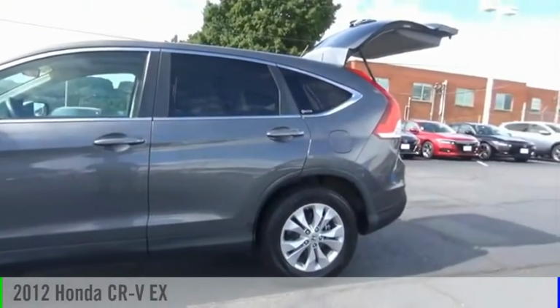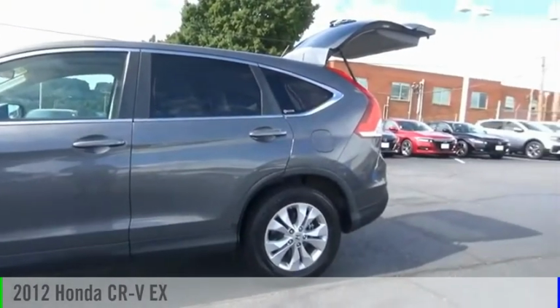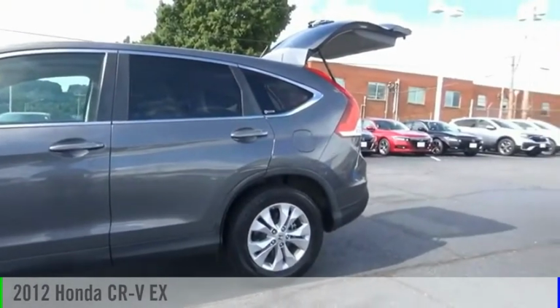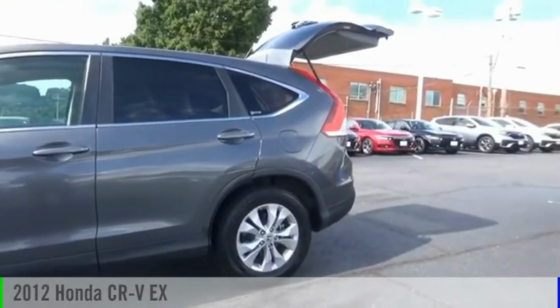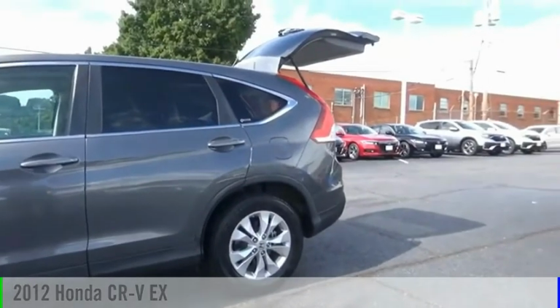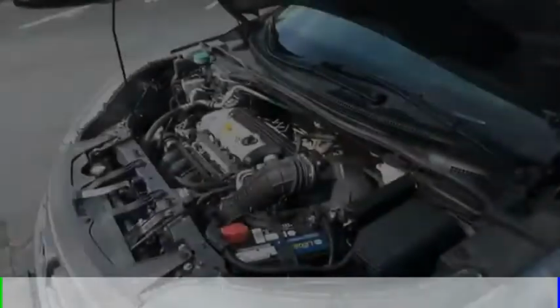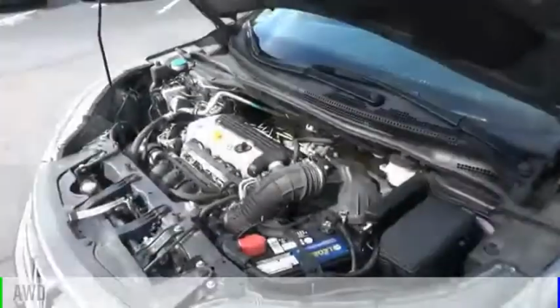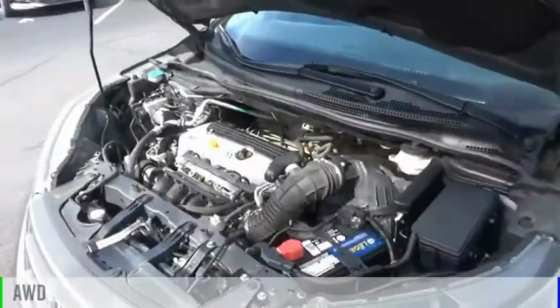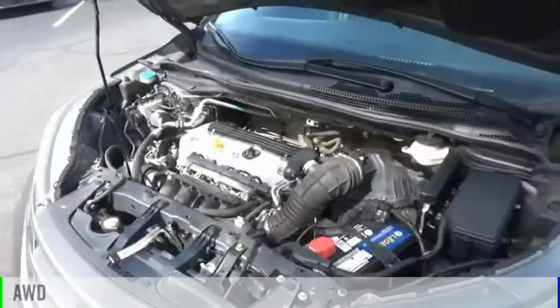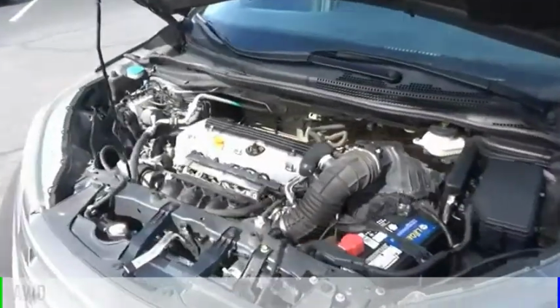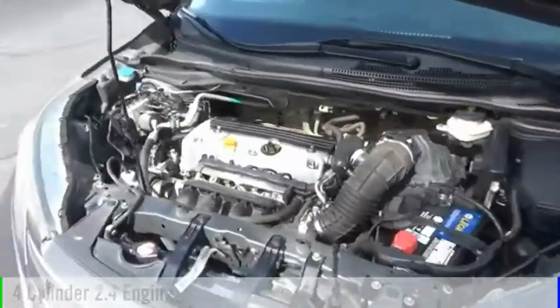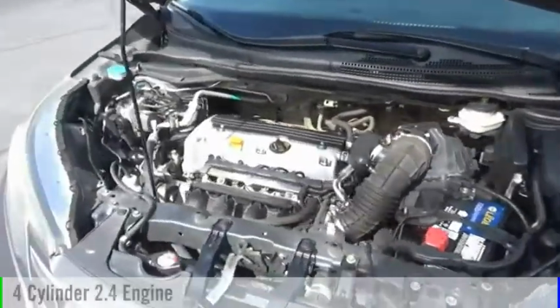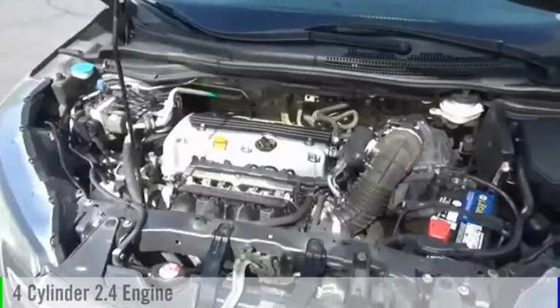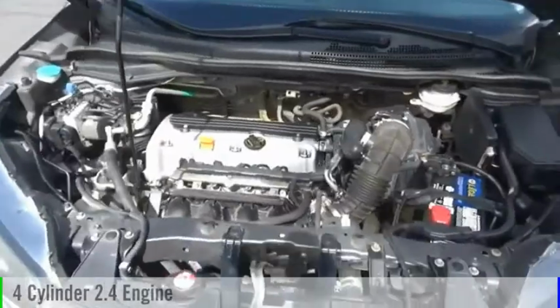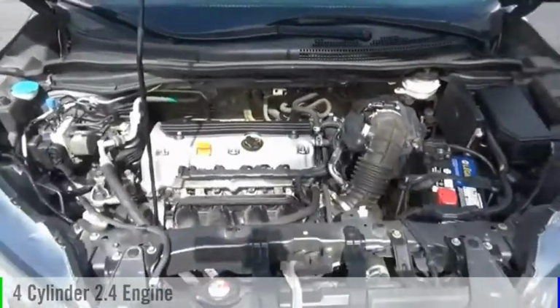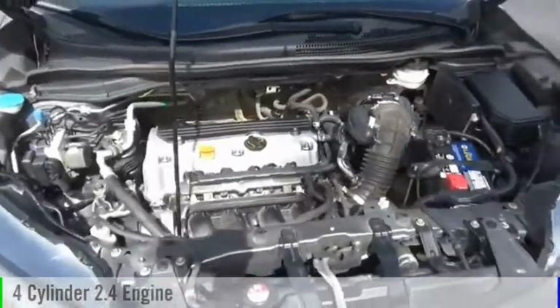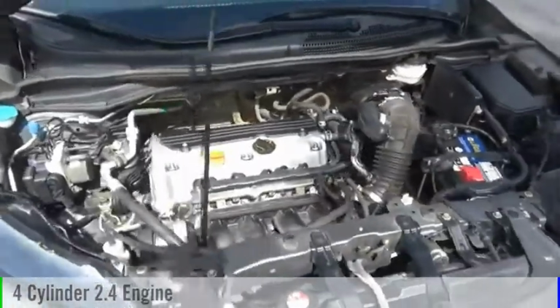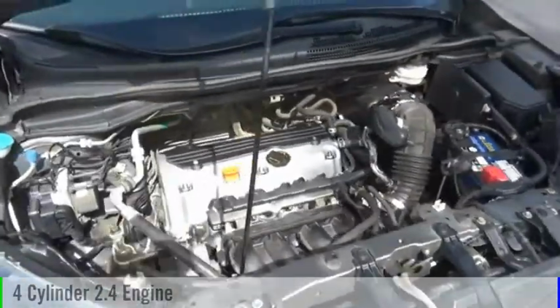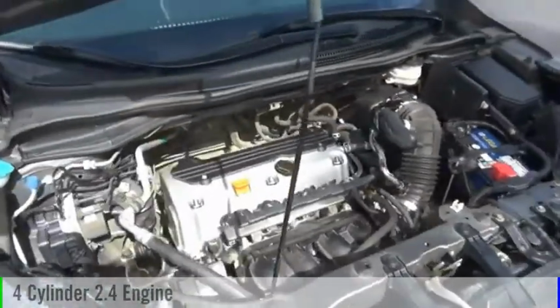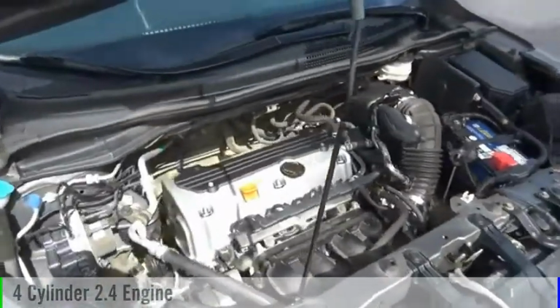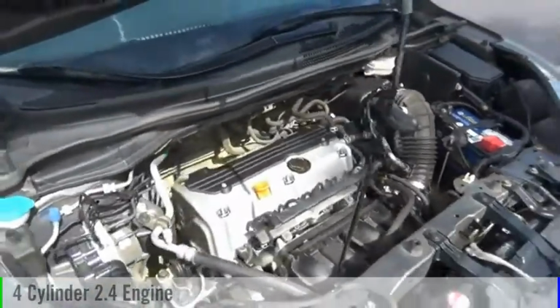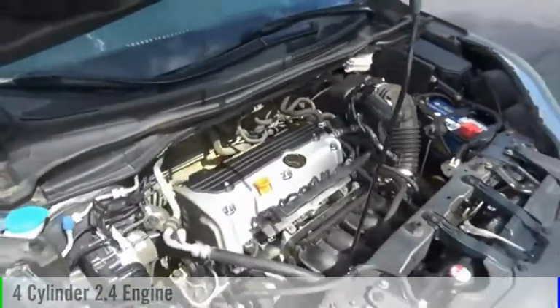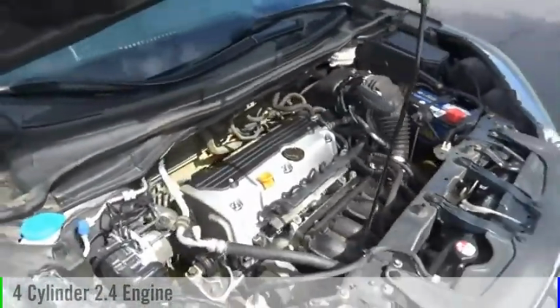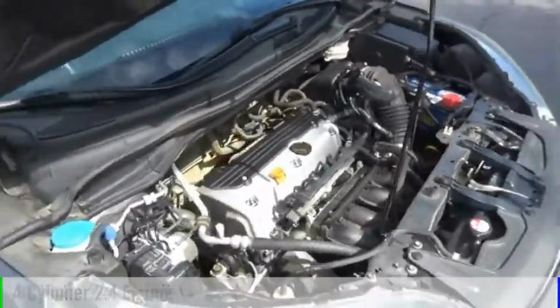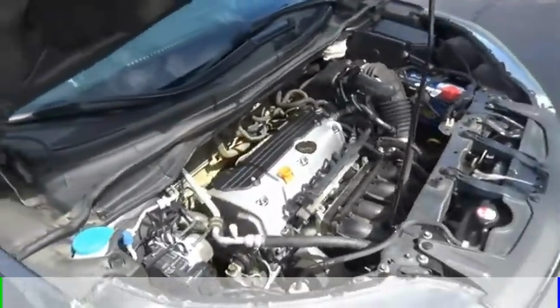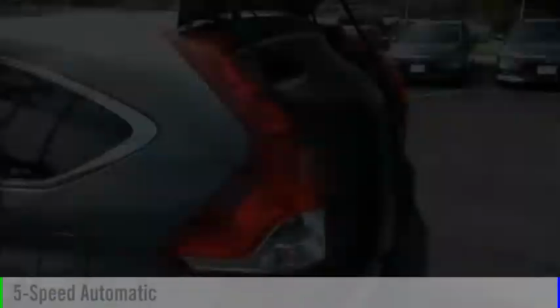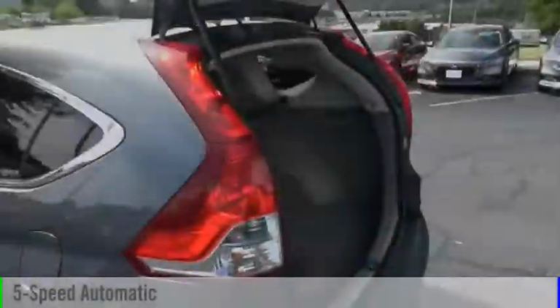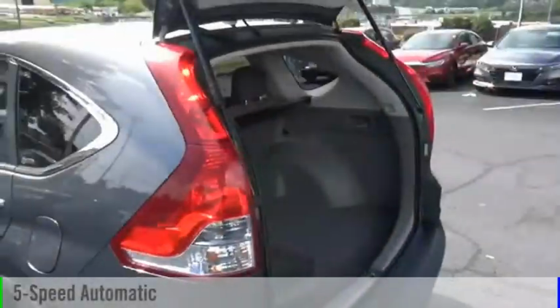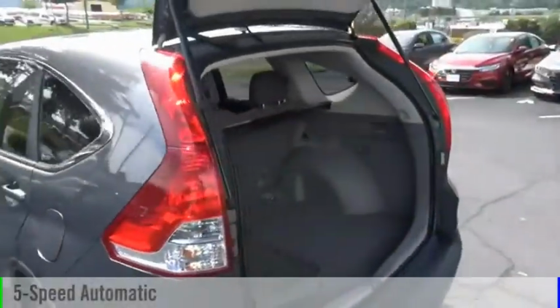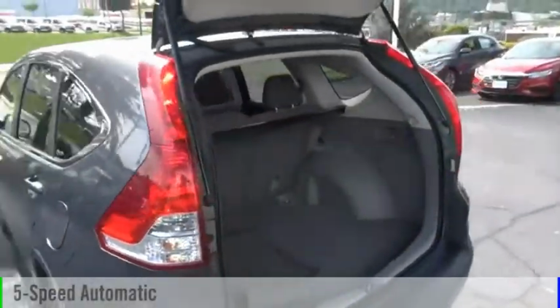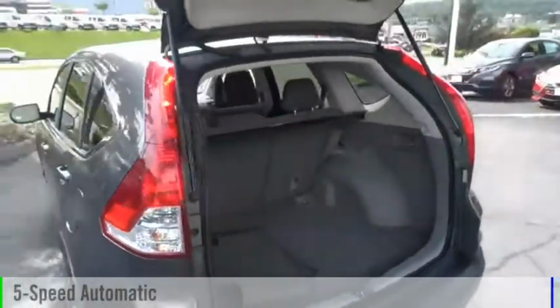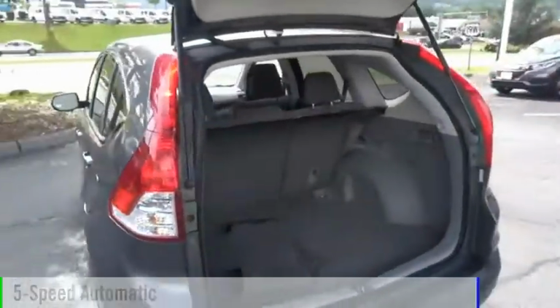This vehicle is powered by an all-wheel drive, four-cylinder, 2.4-liter engine, and comes with a five-speed automatic transmission.